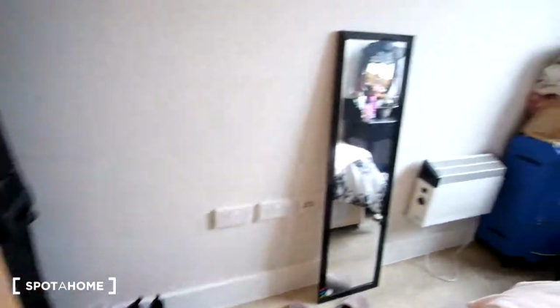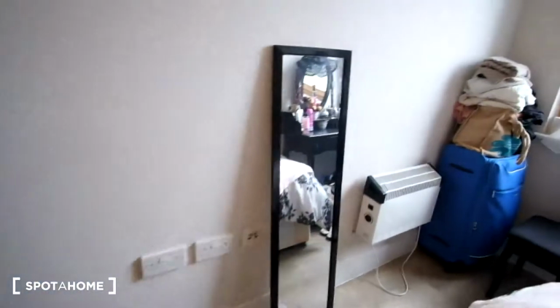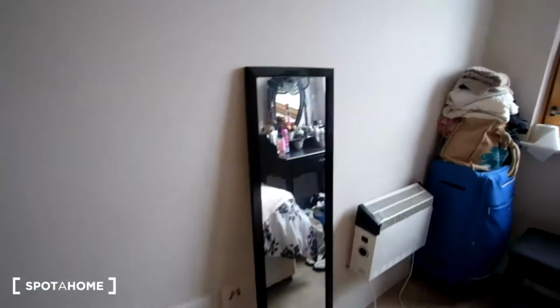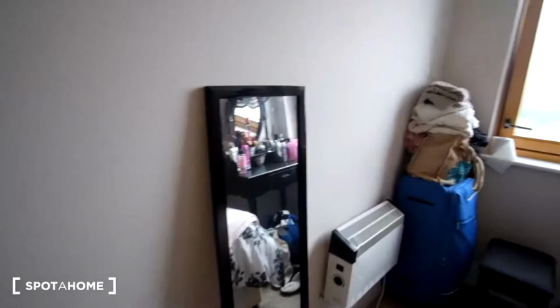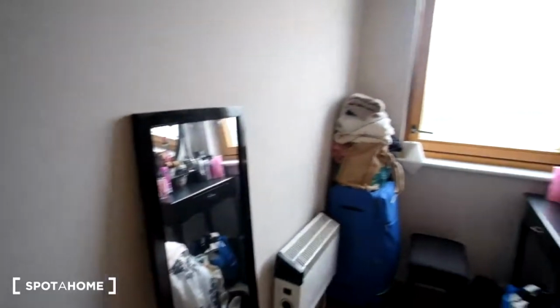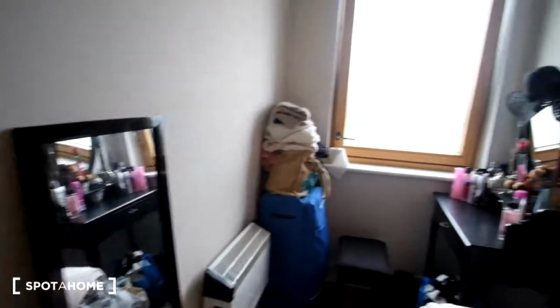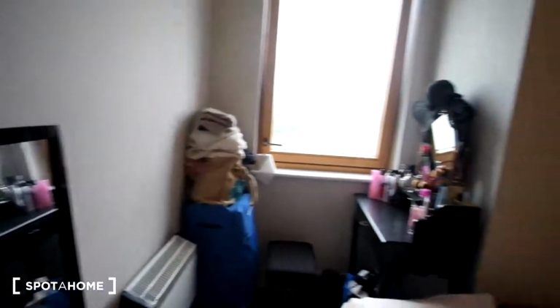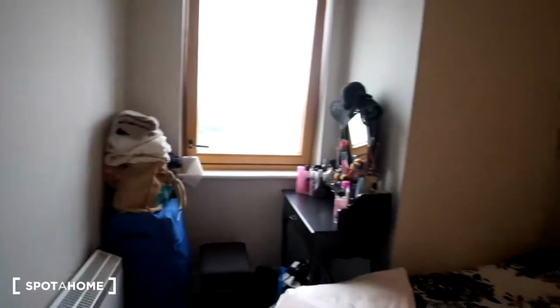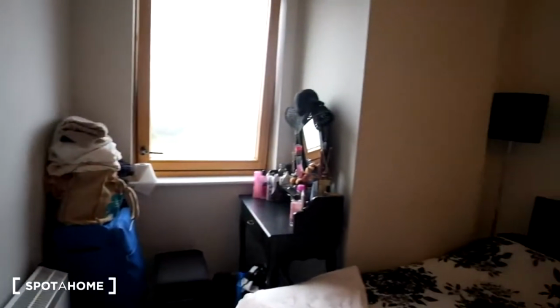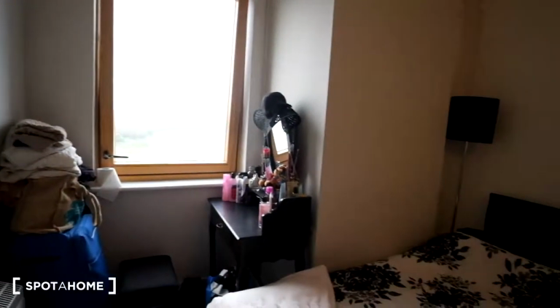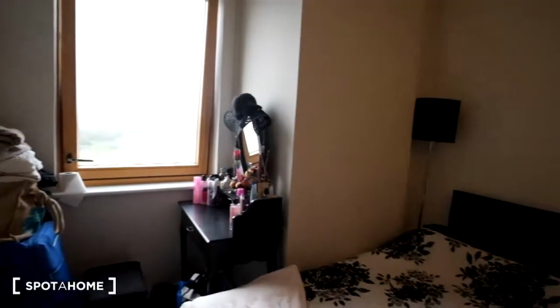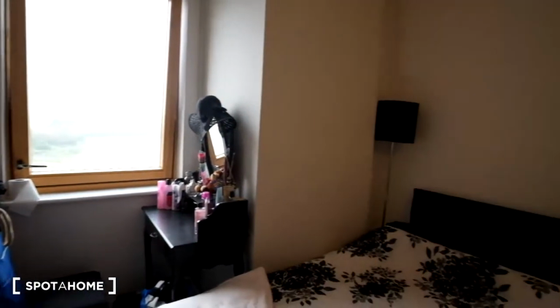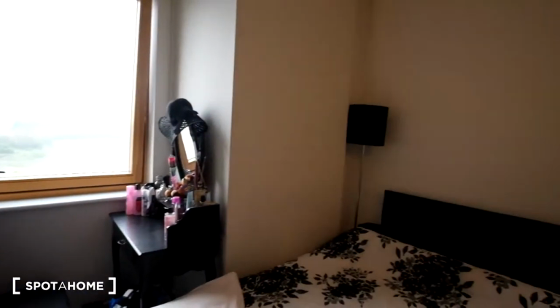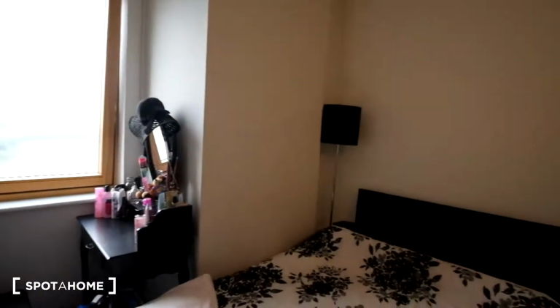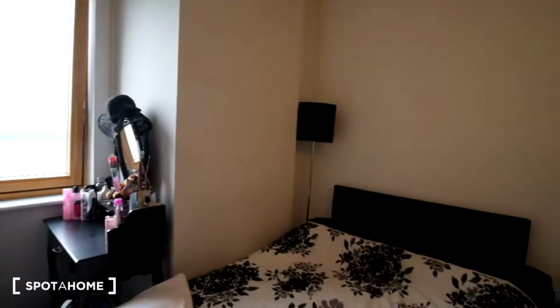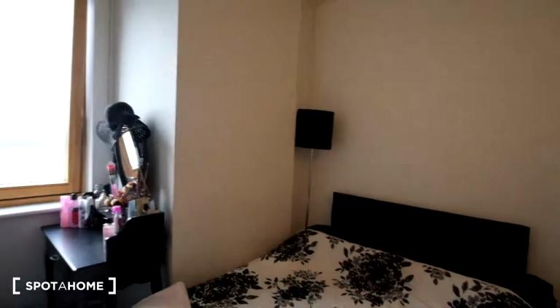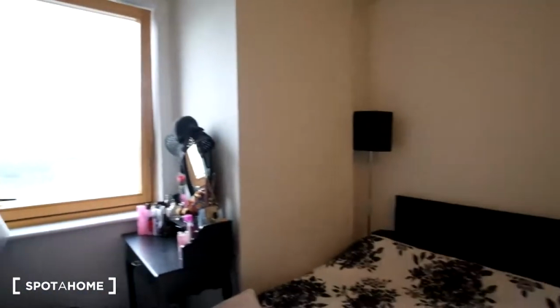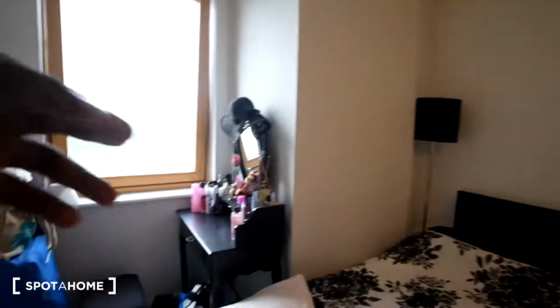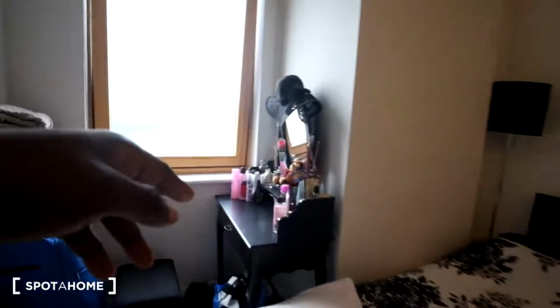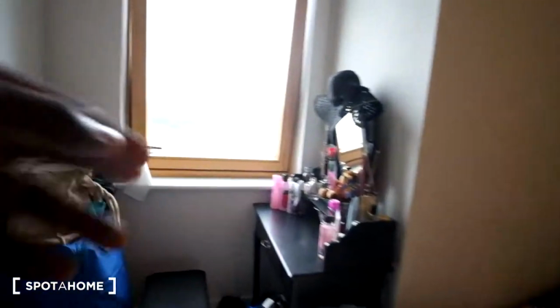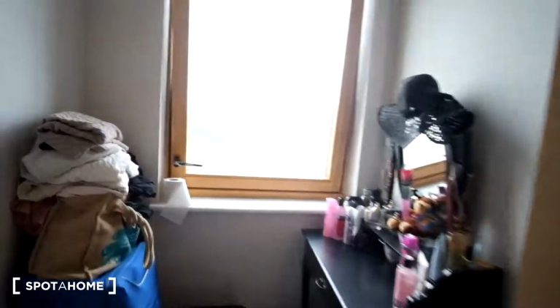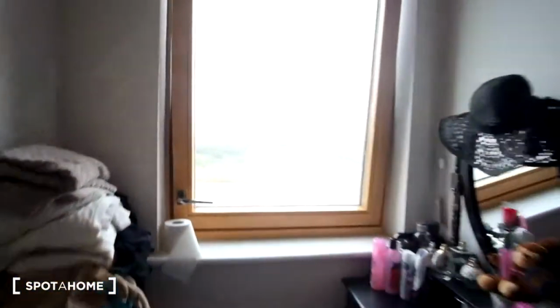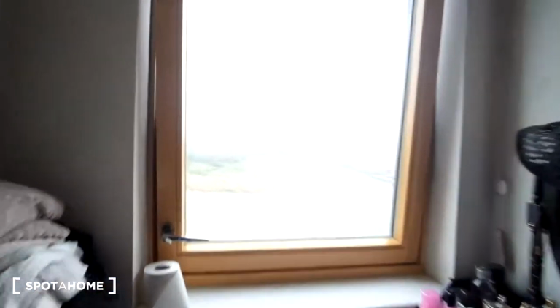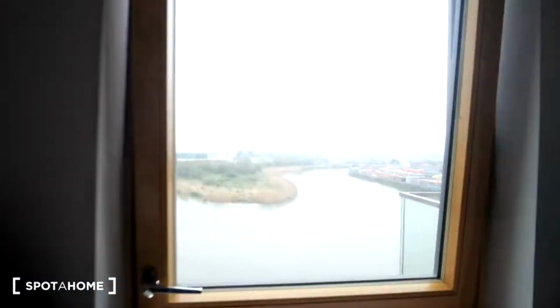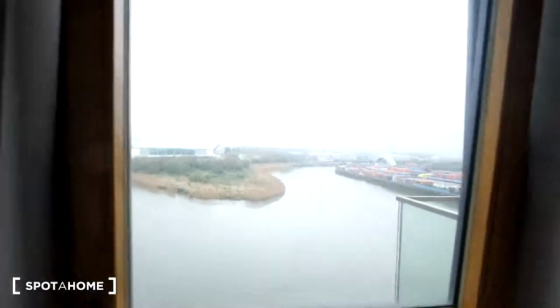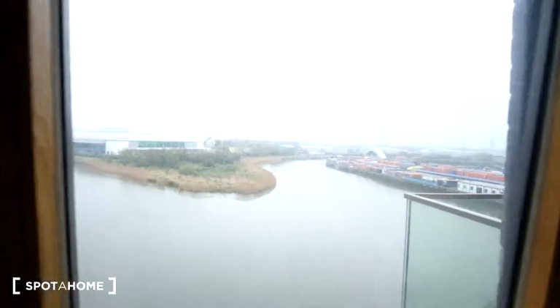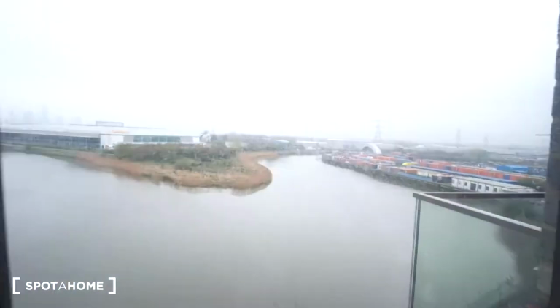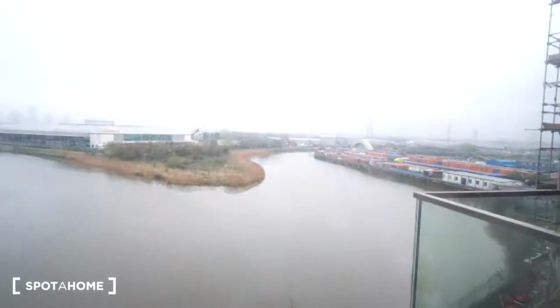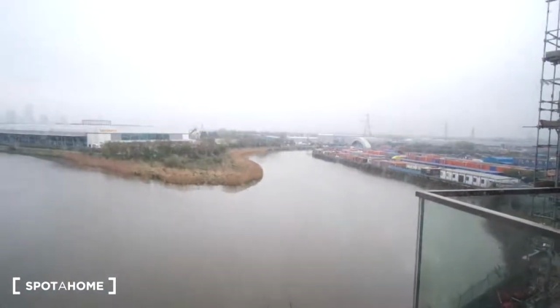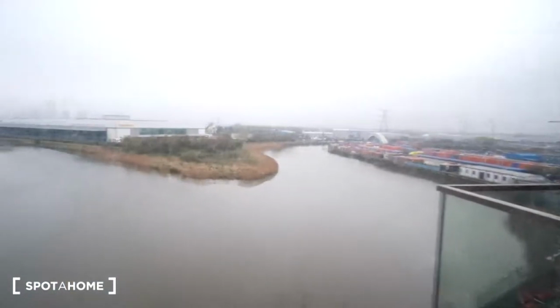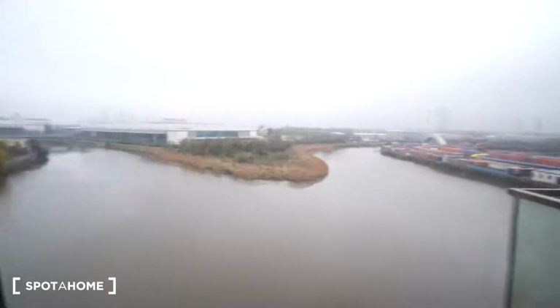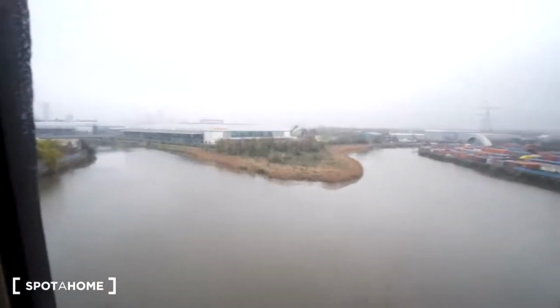We've got a full length mirror on the wall and then the dresser is going to be the tenant's. Outside of the window we have this view of the water.